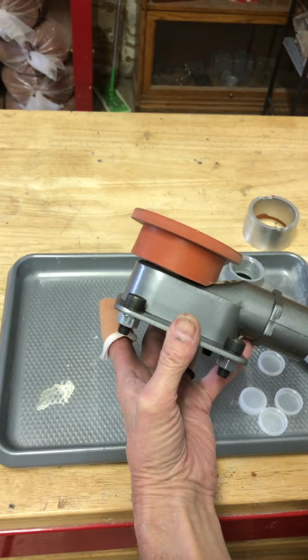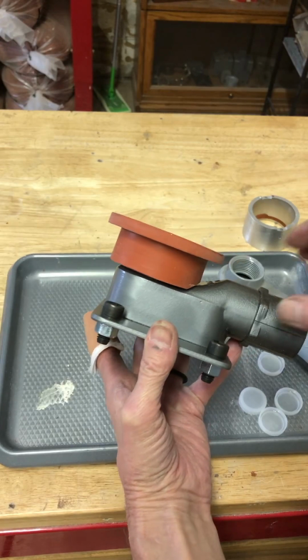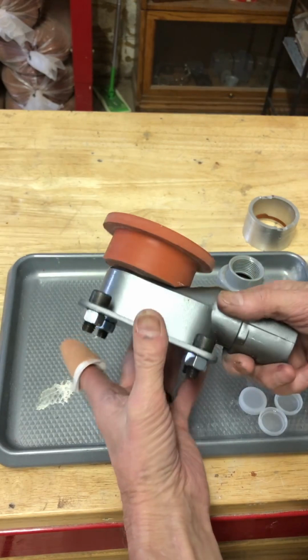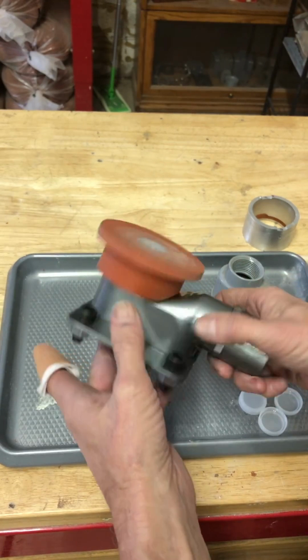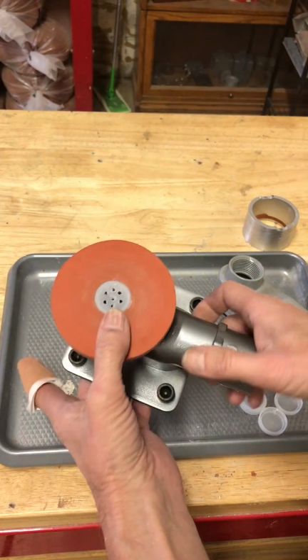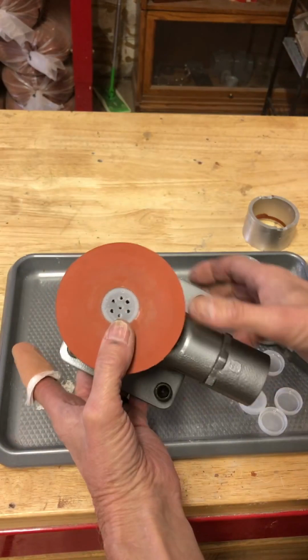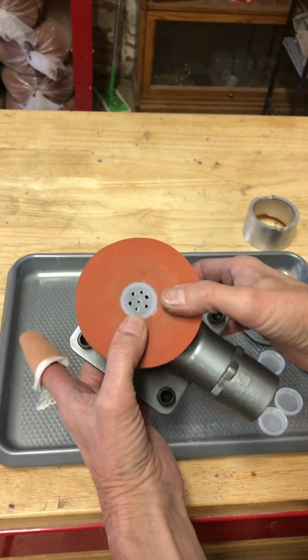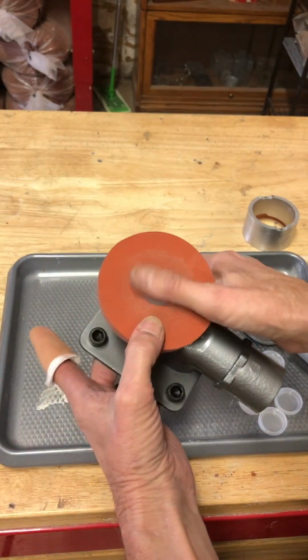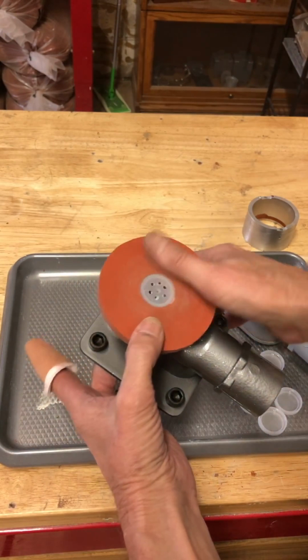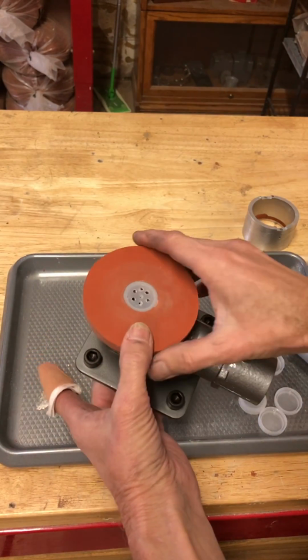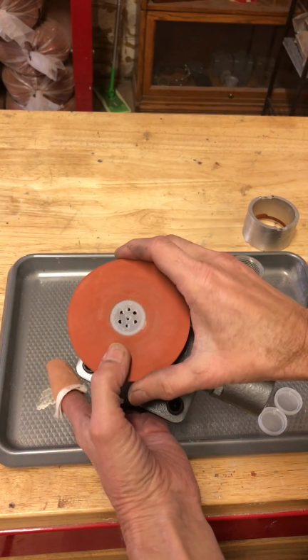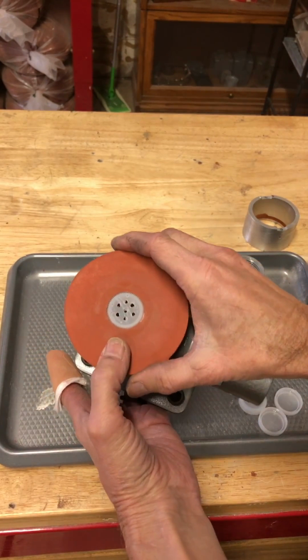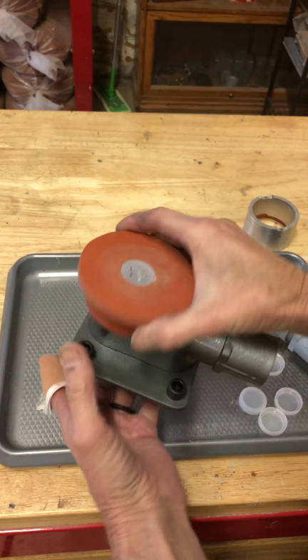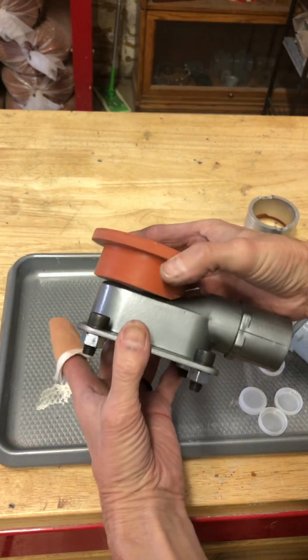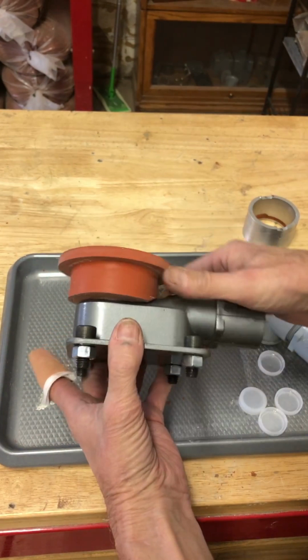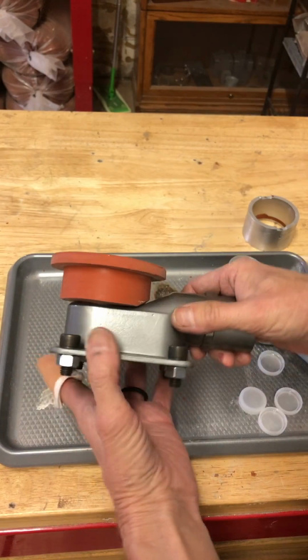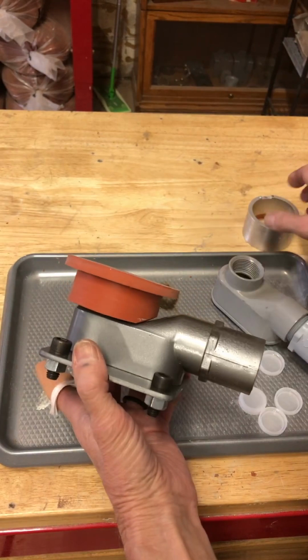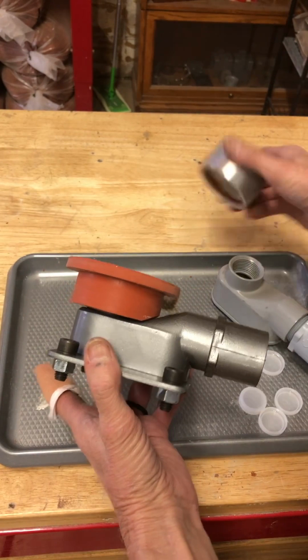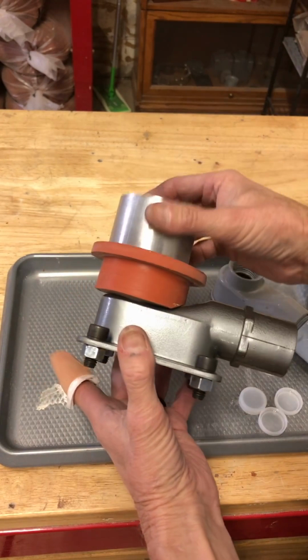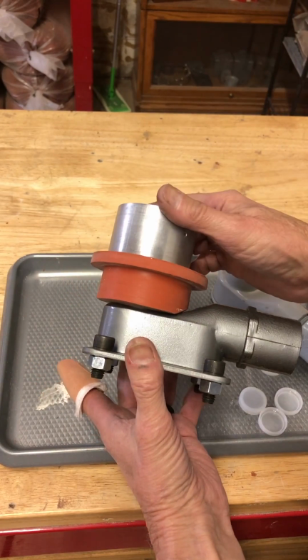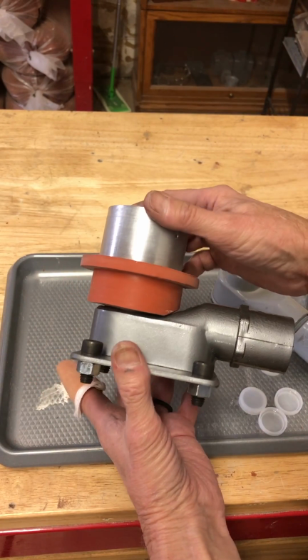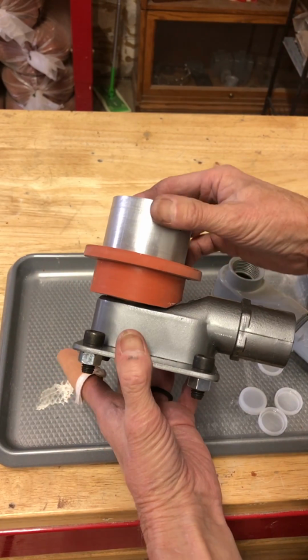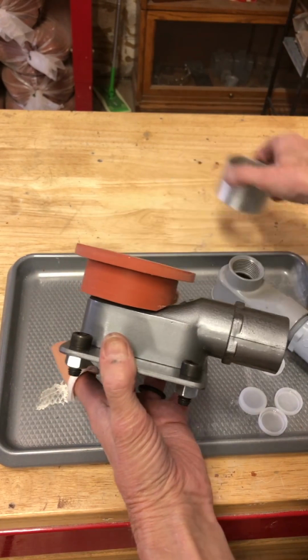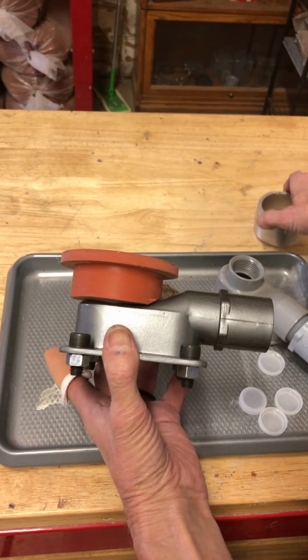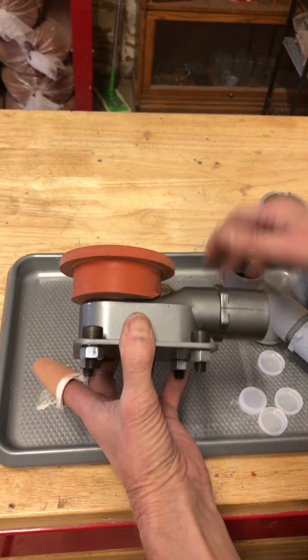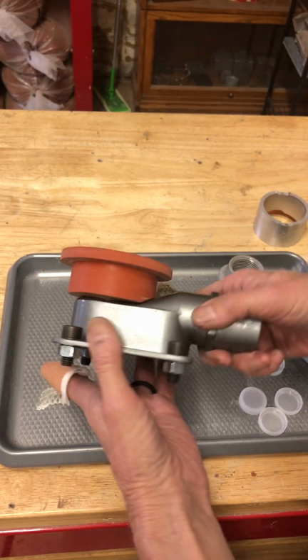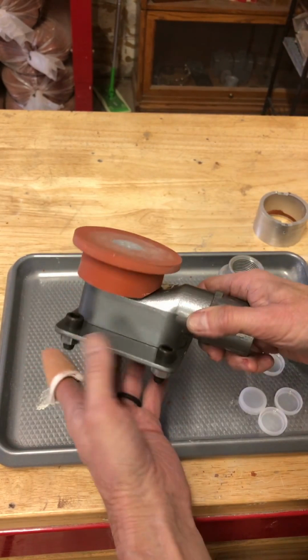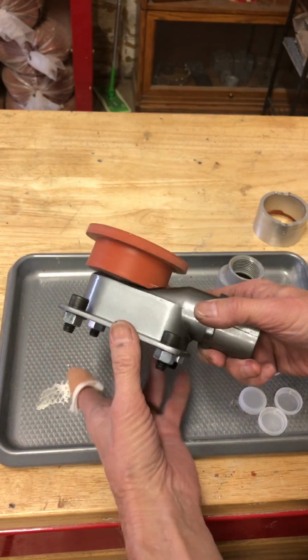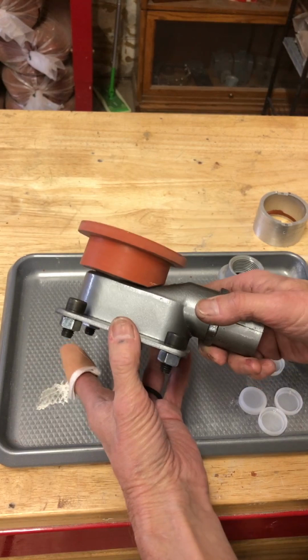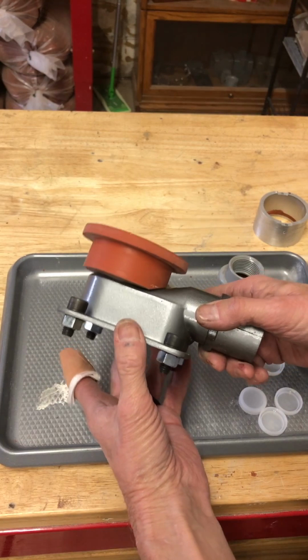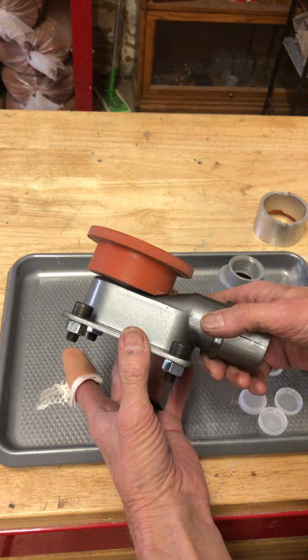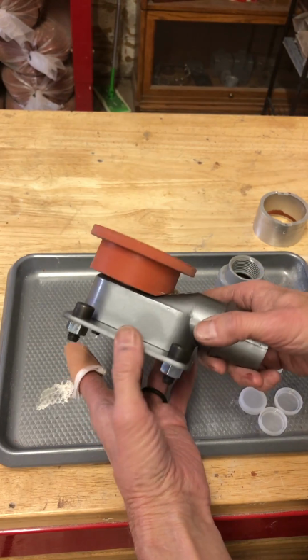Hey everybody, it's Craig. So I wanted to show this to you. This is the little vacuum table that I came up with that works with the new sand casting system. What I wanted to do is come up with something that was really affordable for everybody.